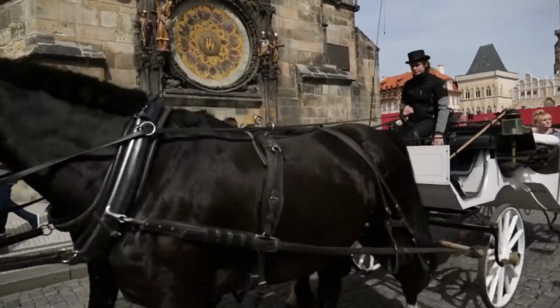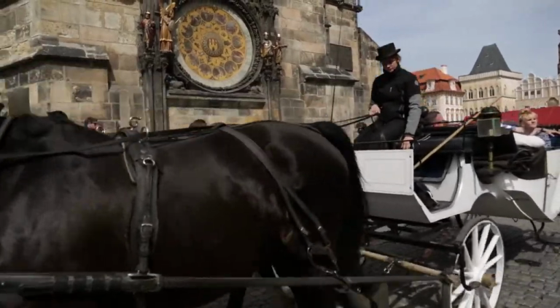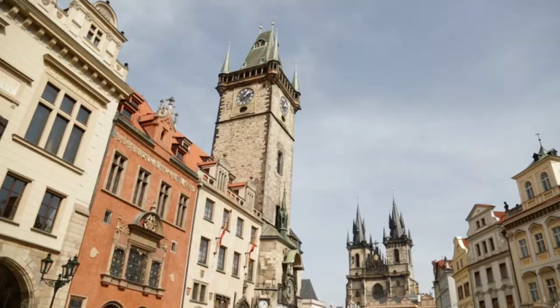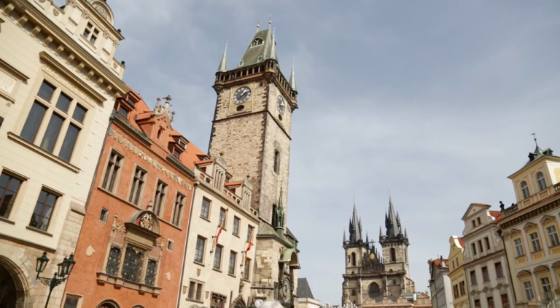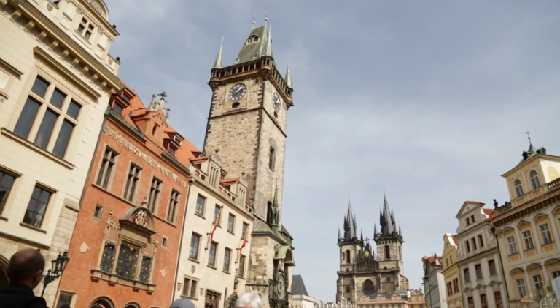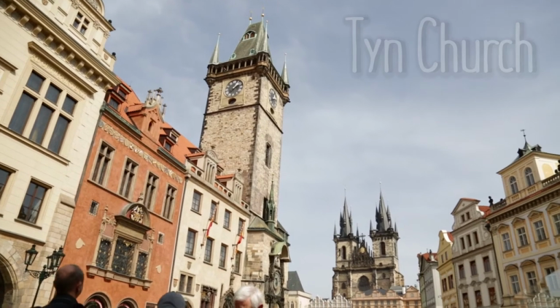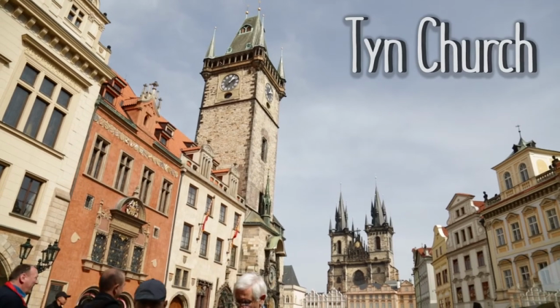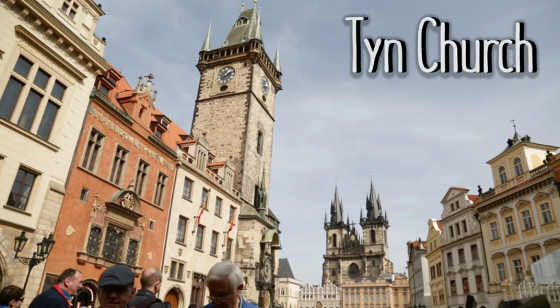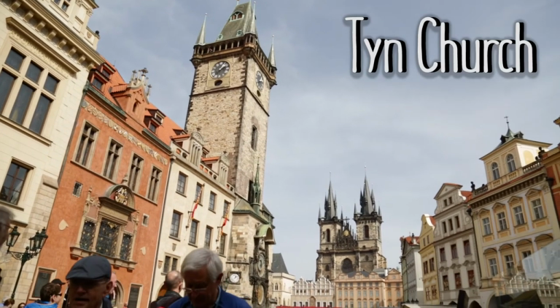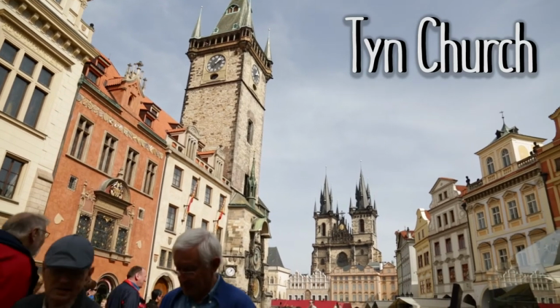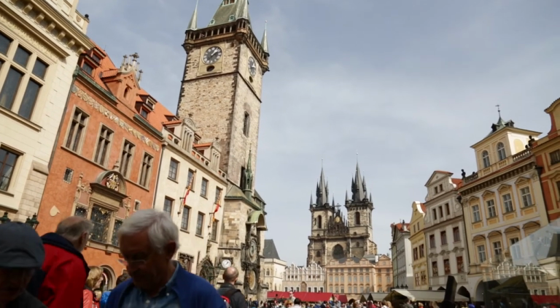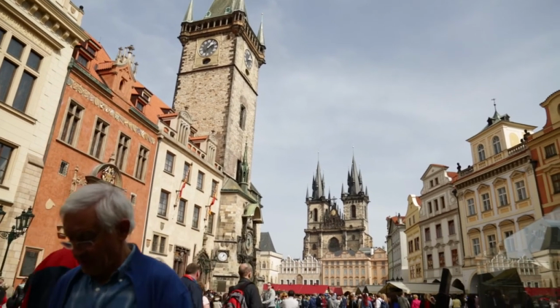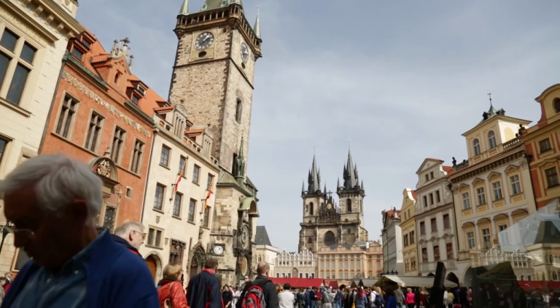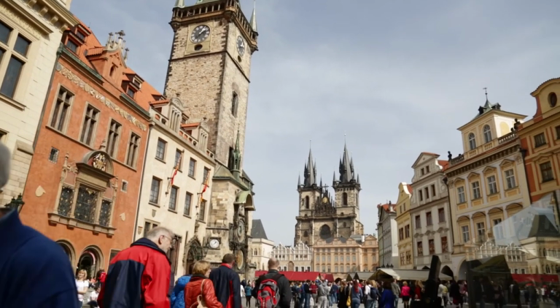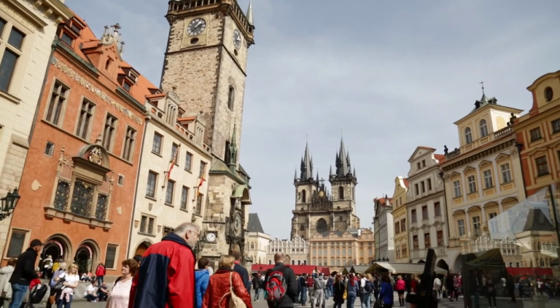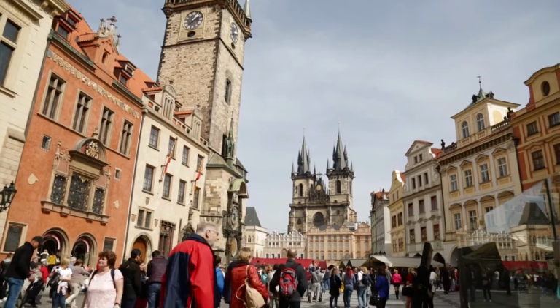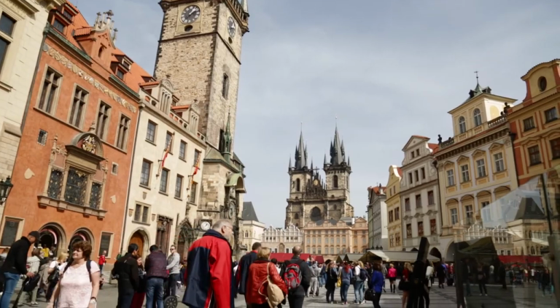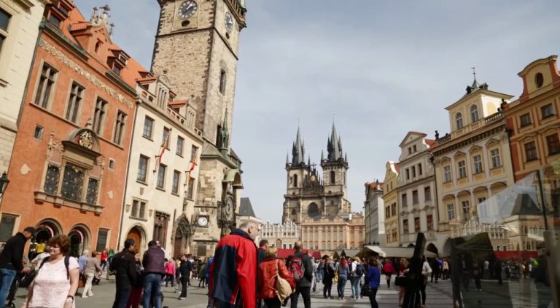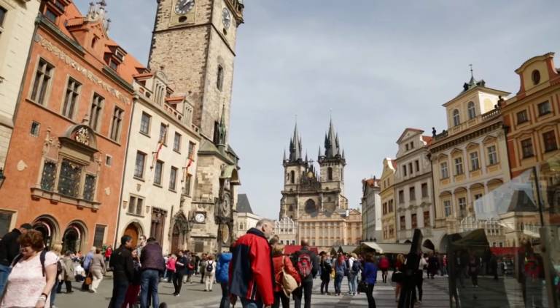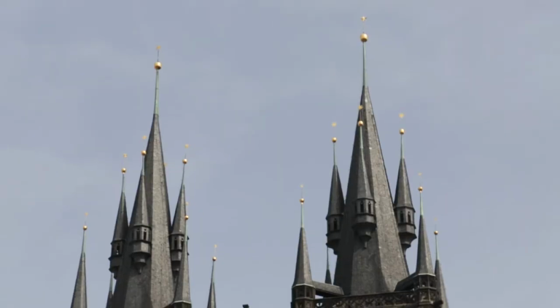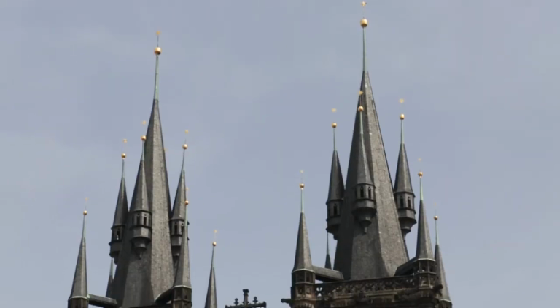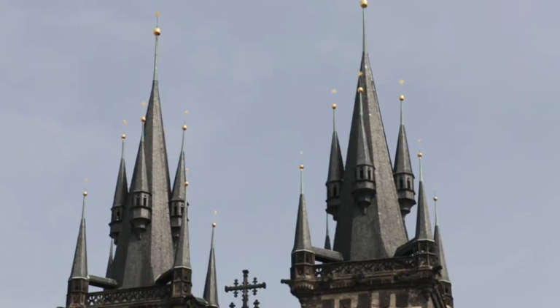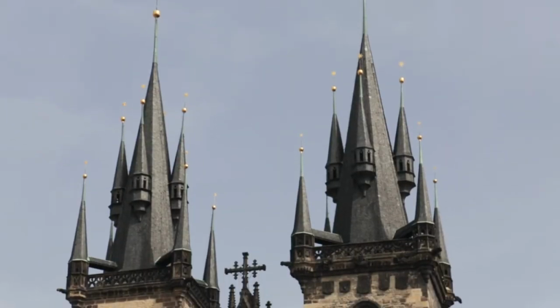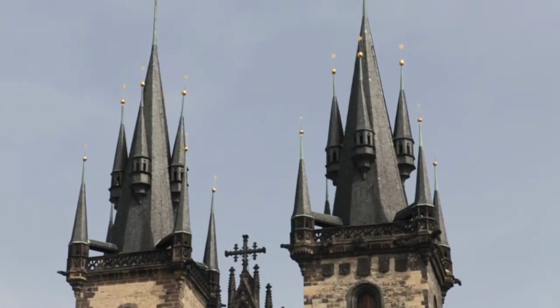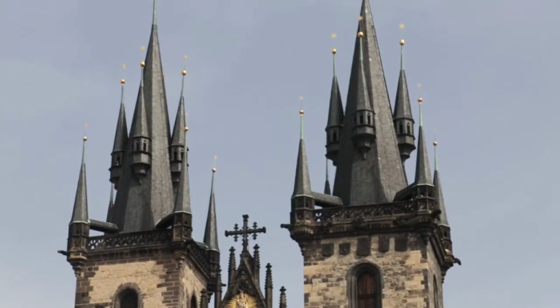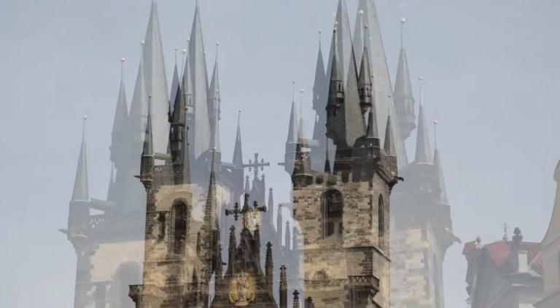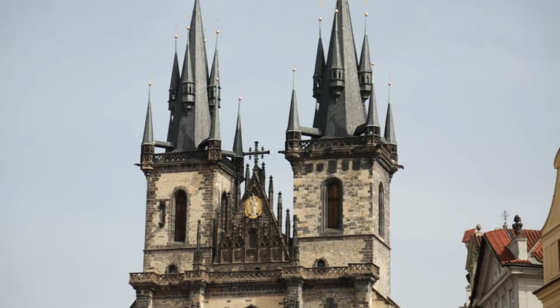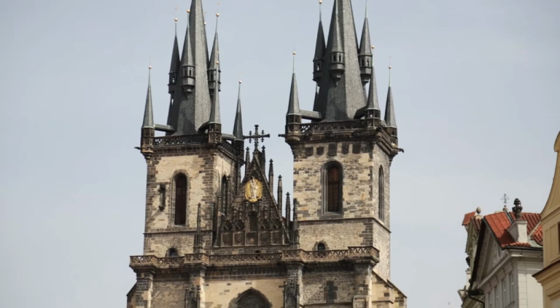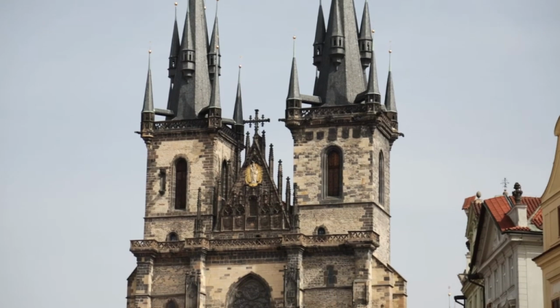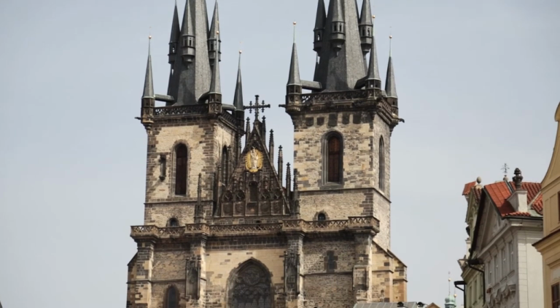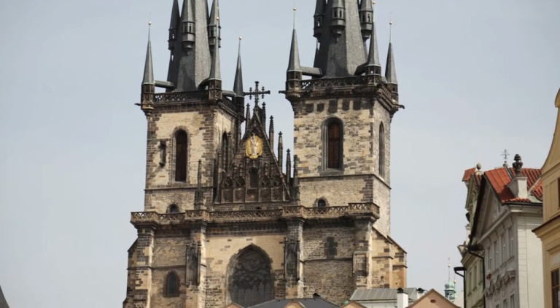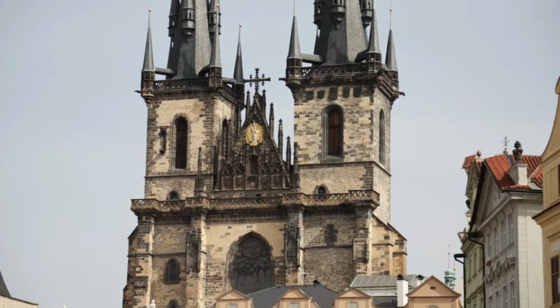Number three, the Tyn Church, or the Church of Our Lady Before Tyn. The twin towers of this powerful-looking Gothic church are 80 meters high and can be seen from all over Praha.